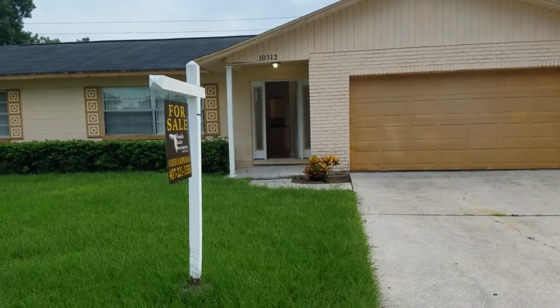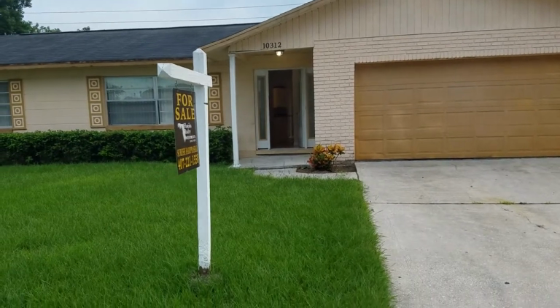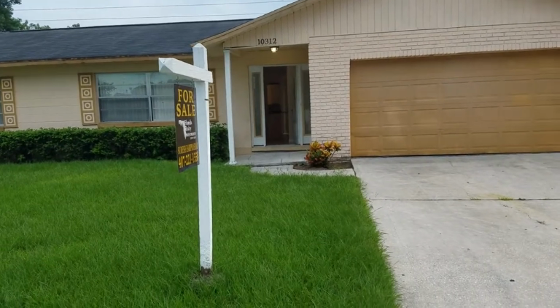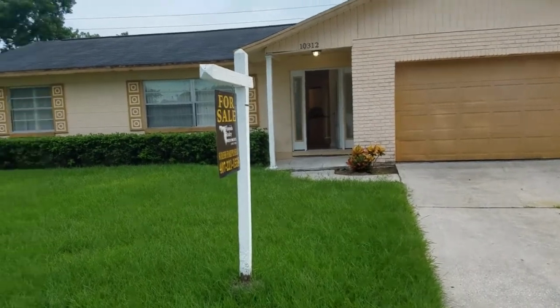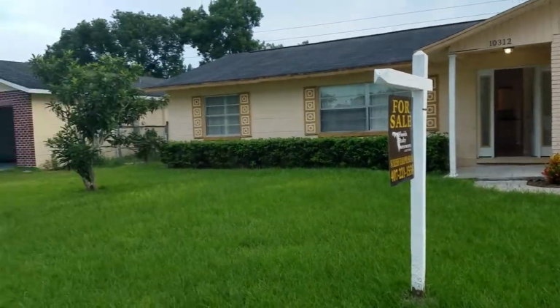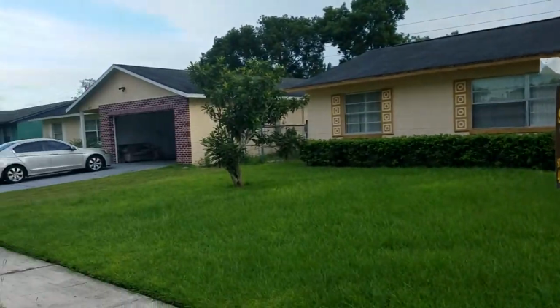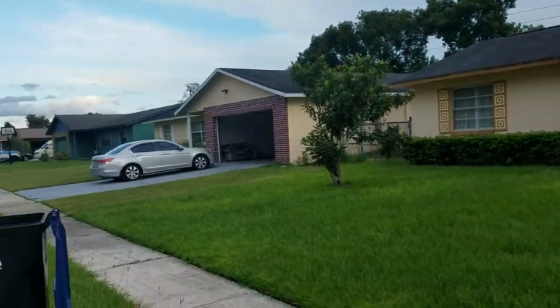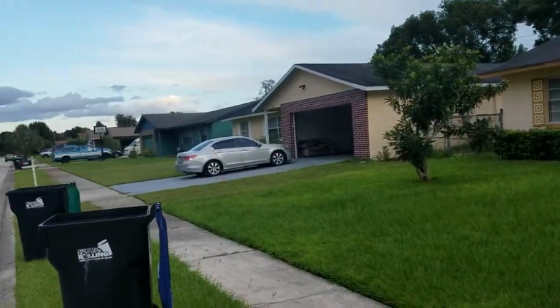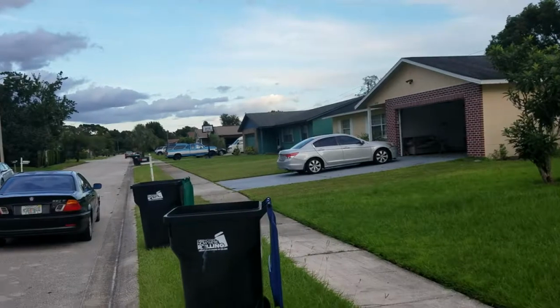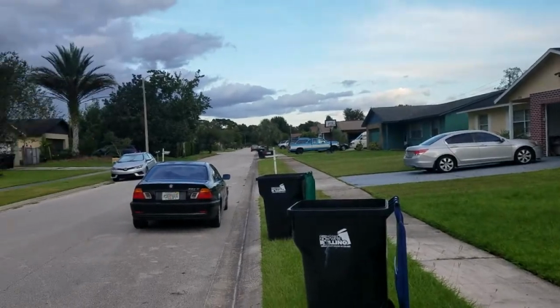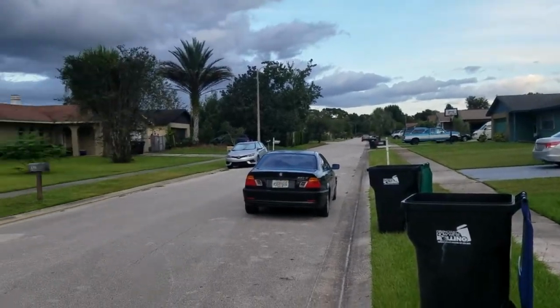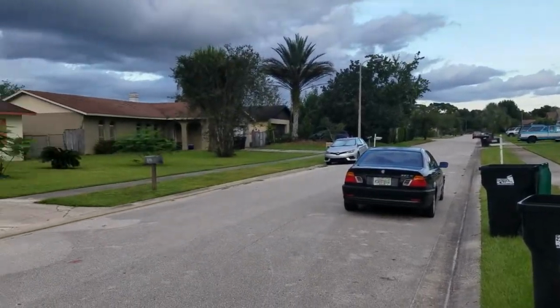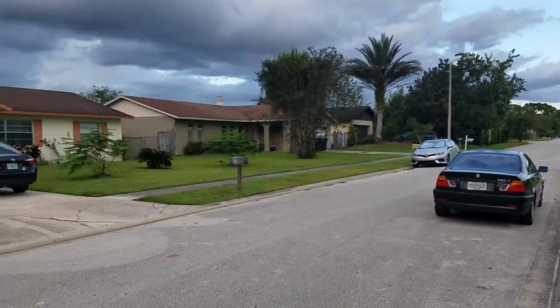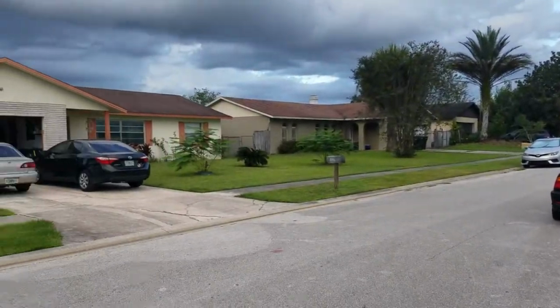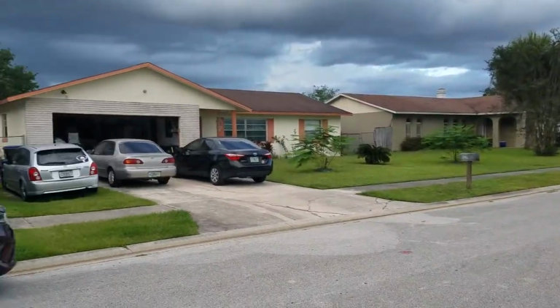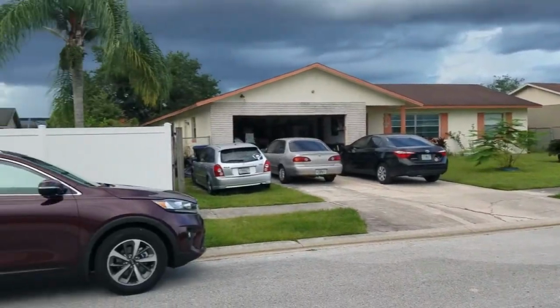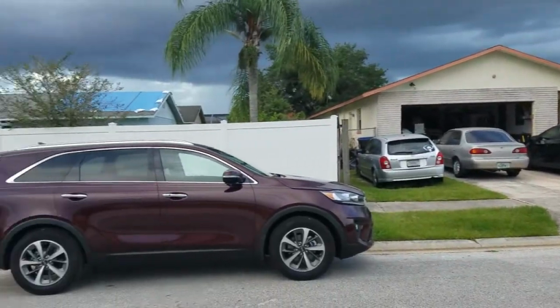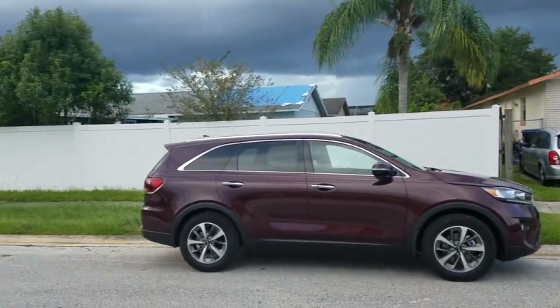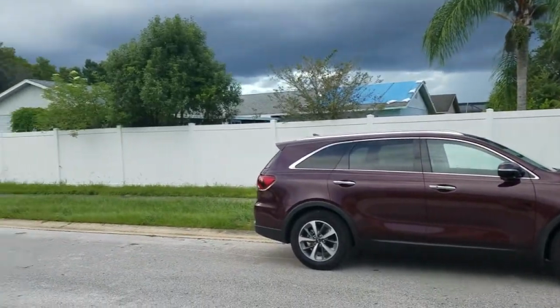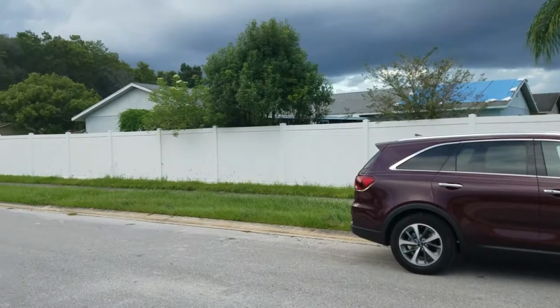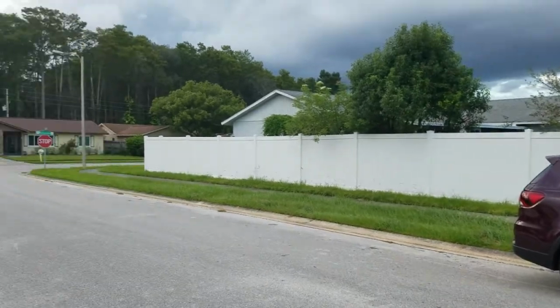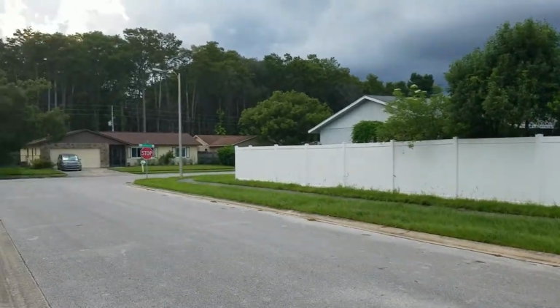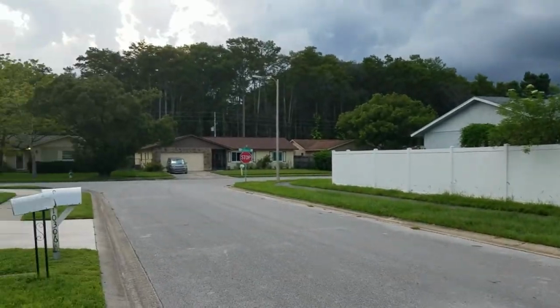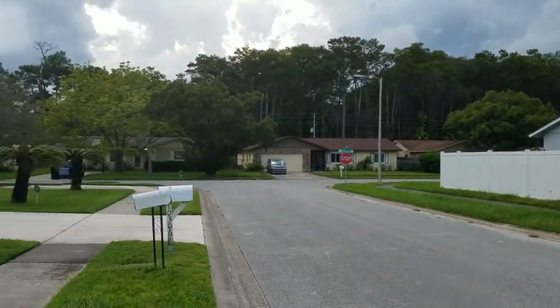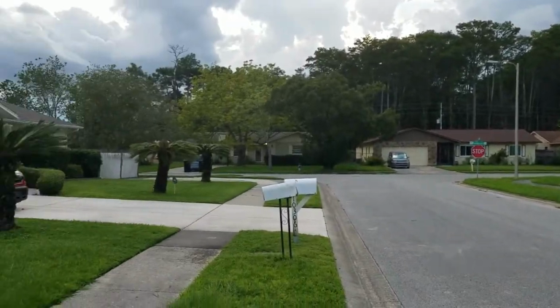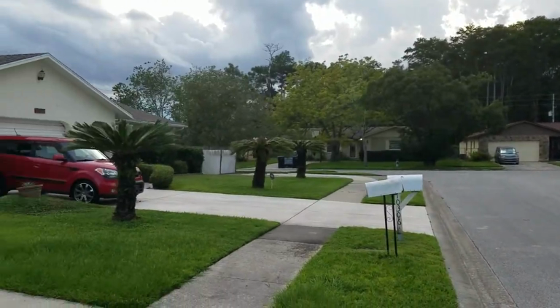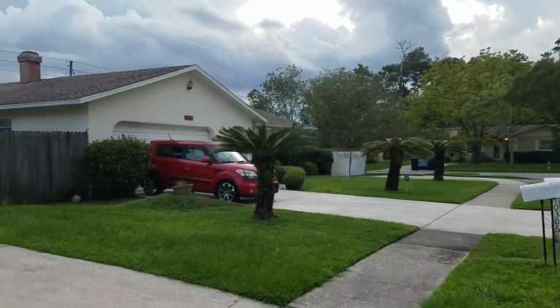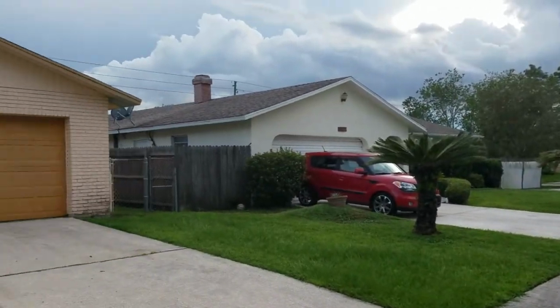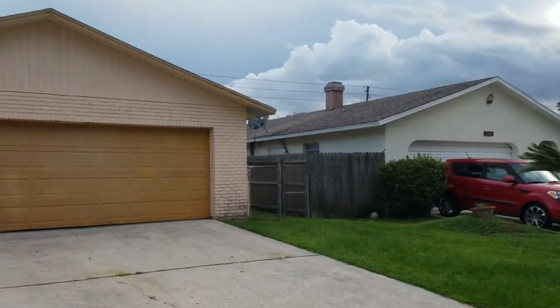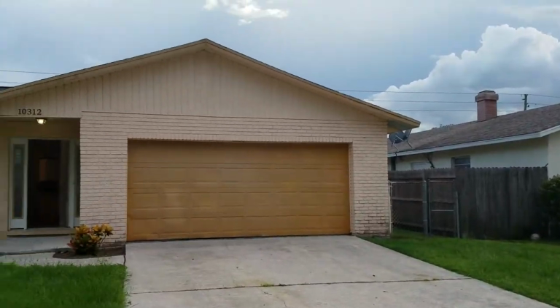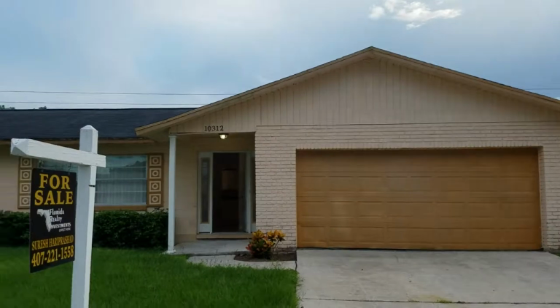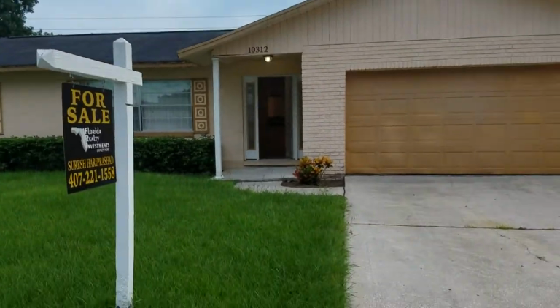I'm going to take a spin around the neighborhood real quick so you can see what kind of neighborhood it is. It's actually nice and quiet, not a lot of through traffic. Let's go ahead and go on inside.